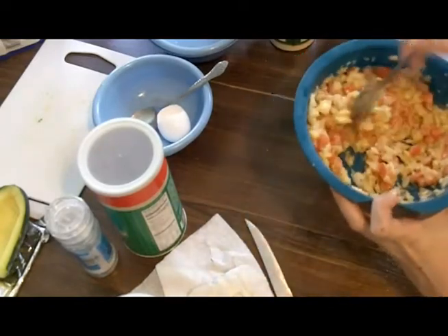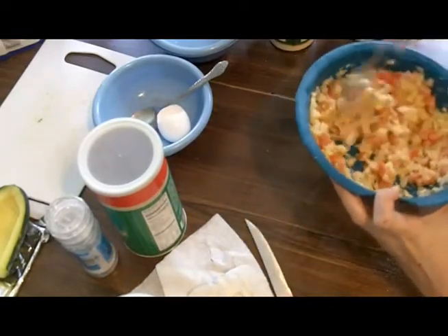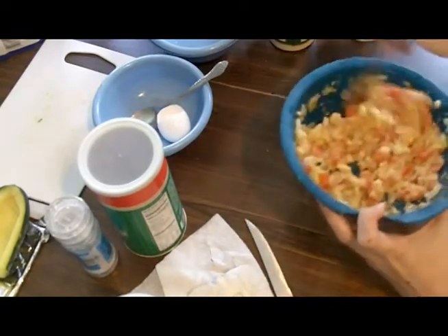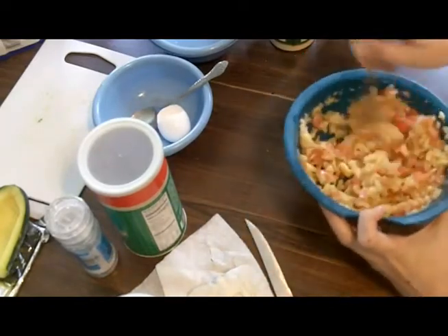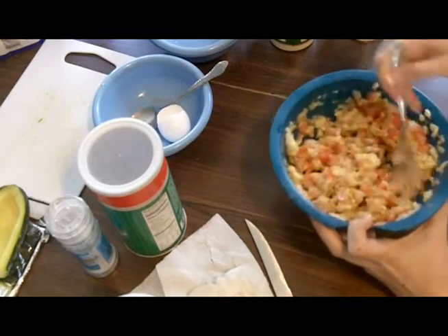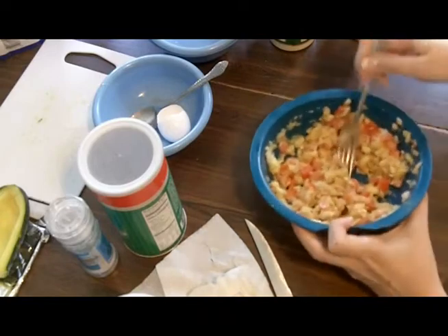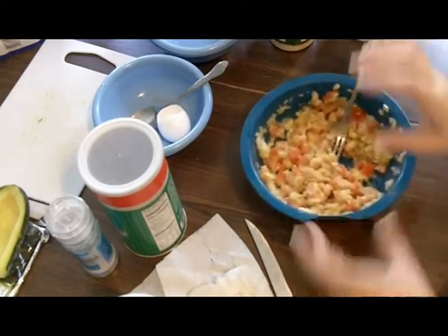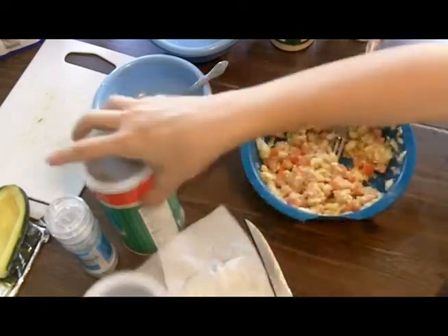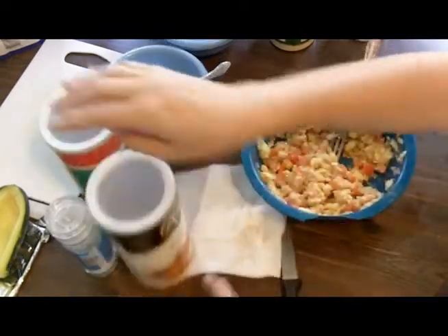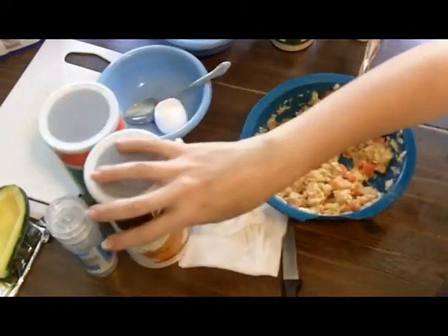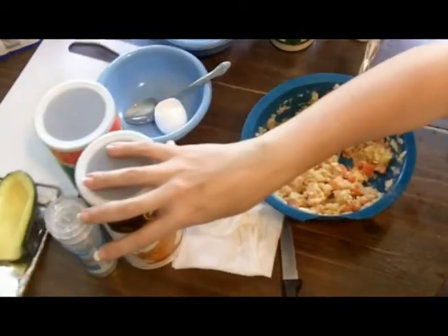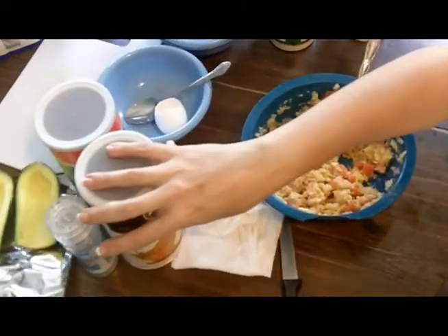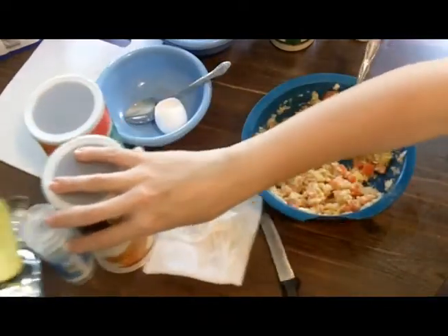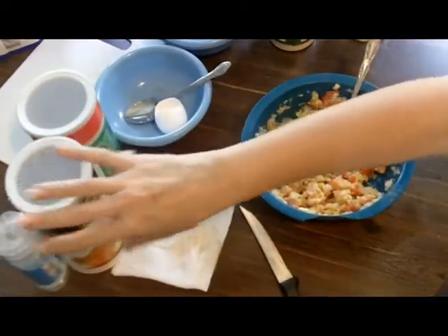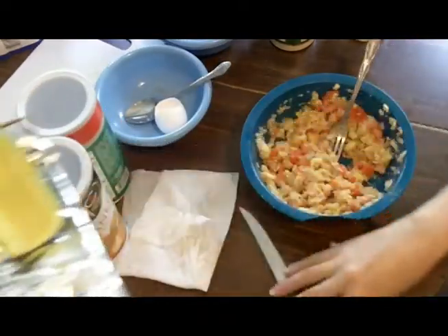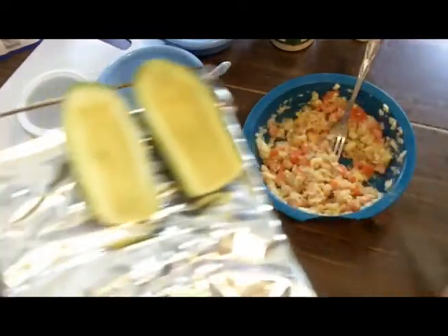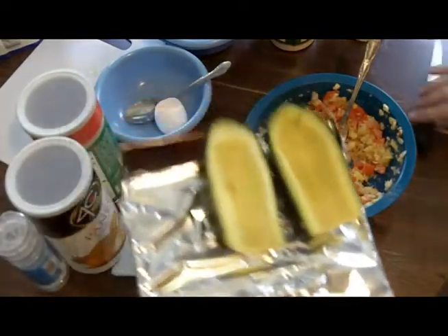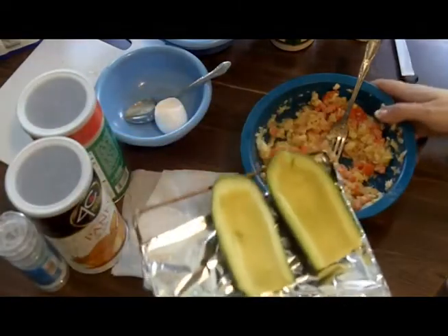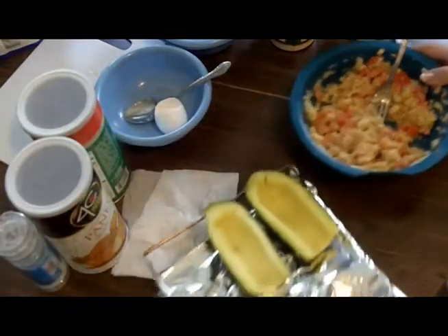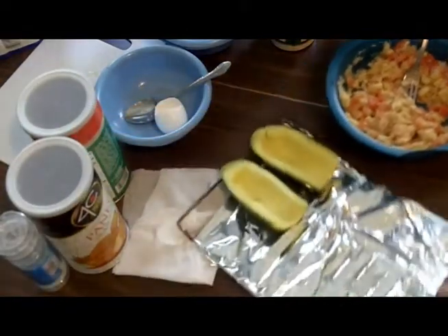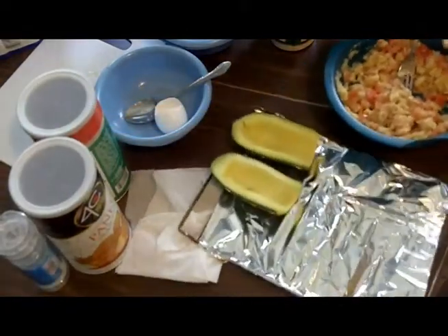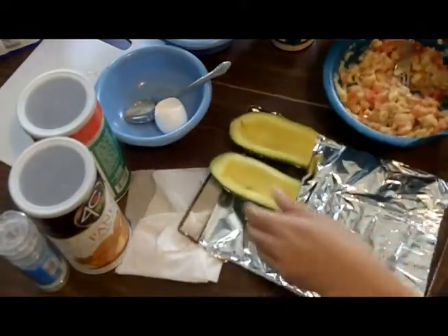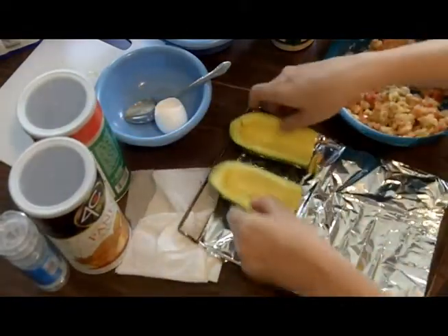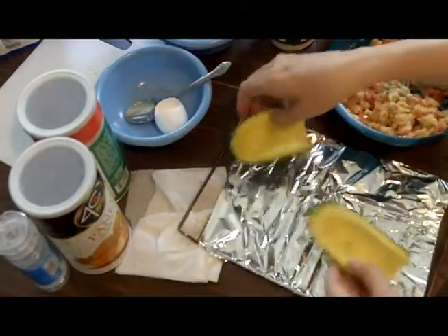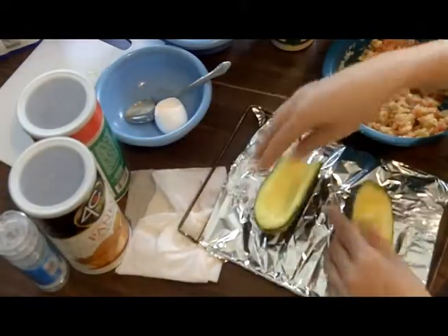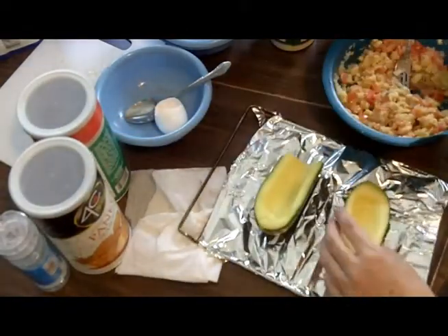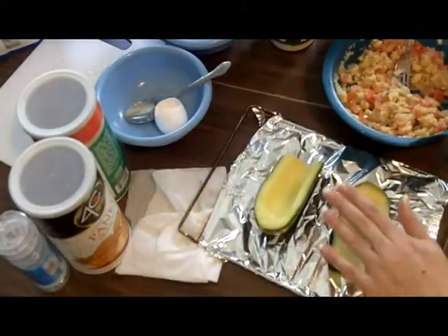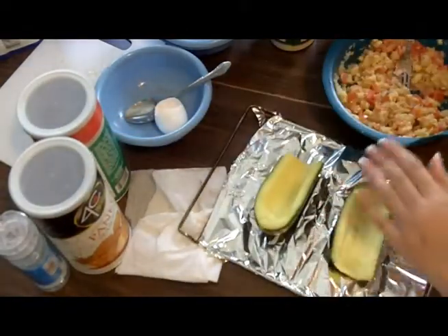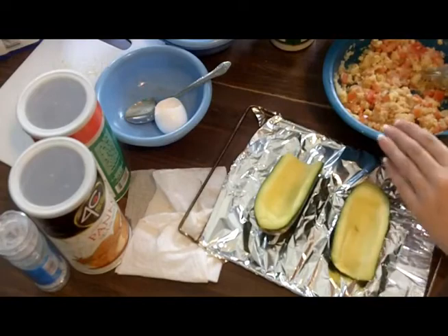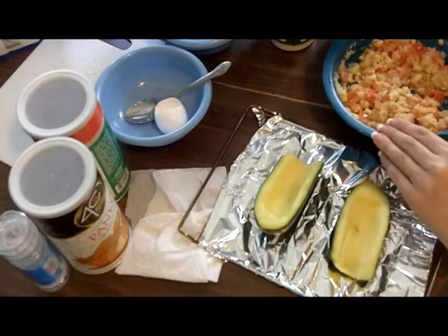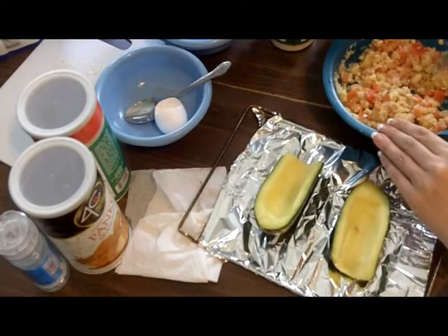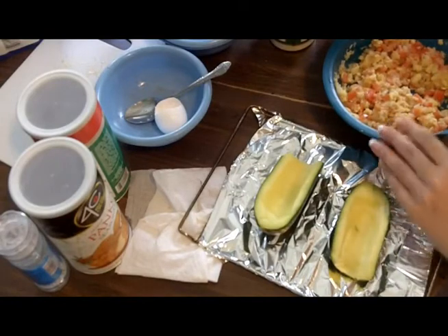It's a lot here. I'm going to make this right in the toaster oven — you could make it in a regular oven, definitely, but it's summertime. Why heat up the house using a regular oven?